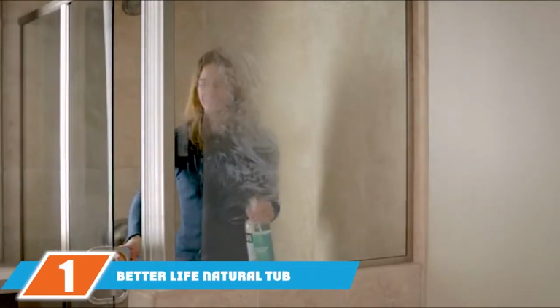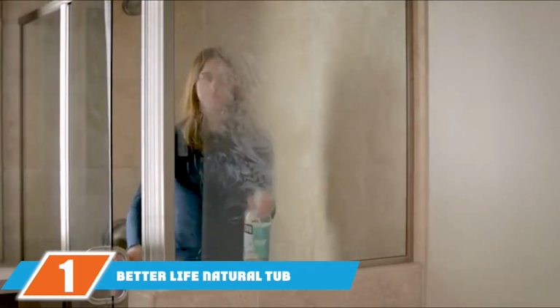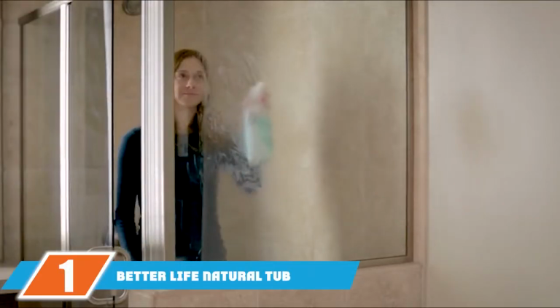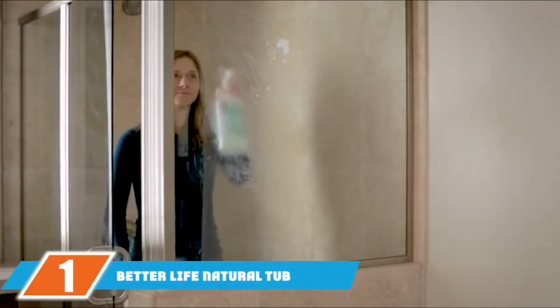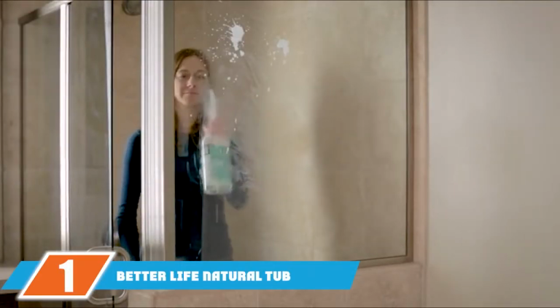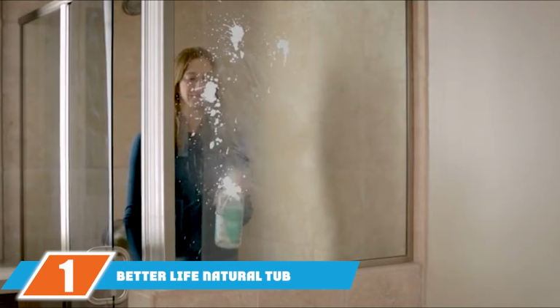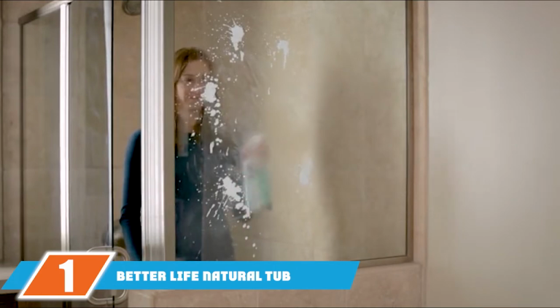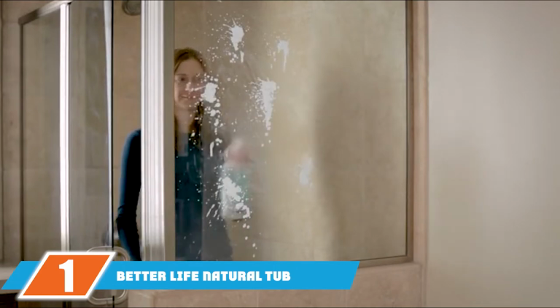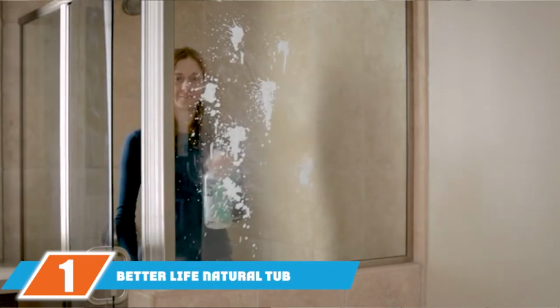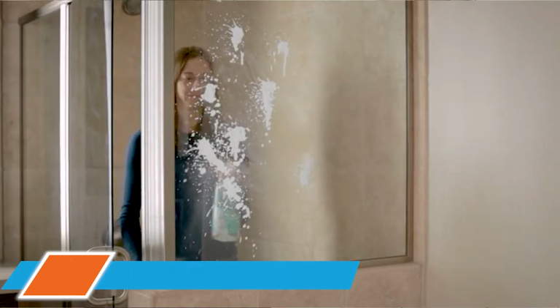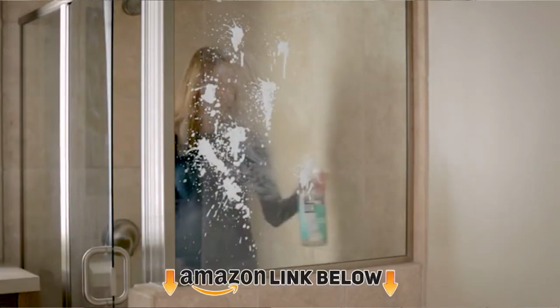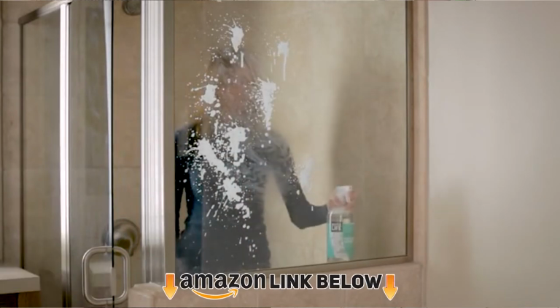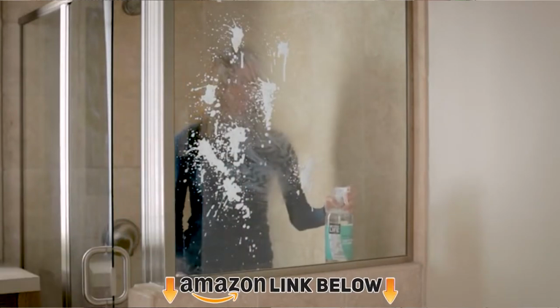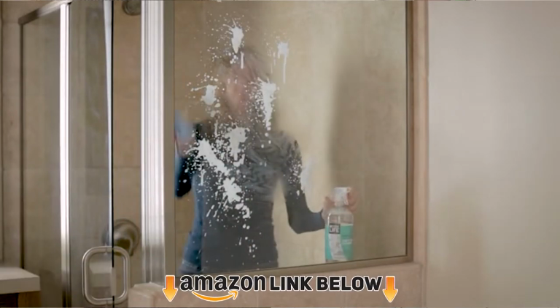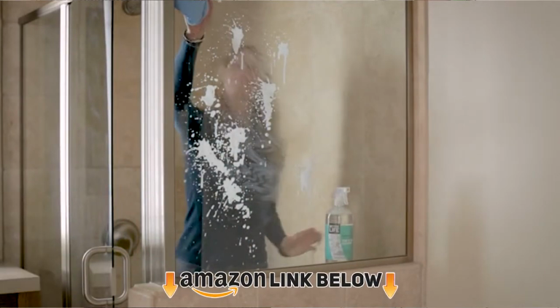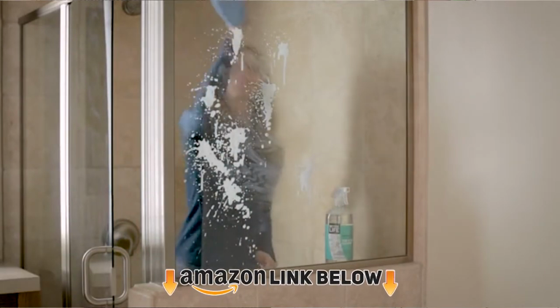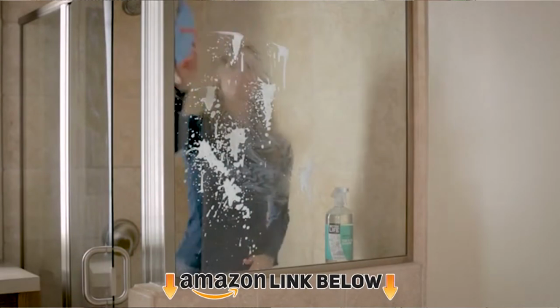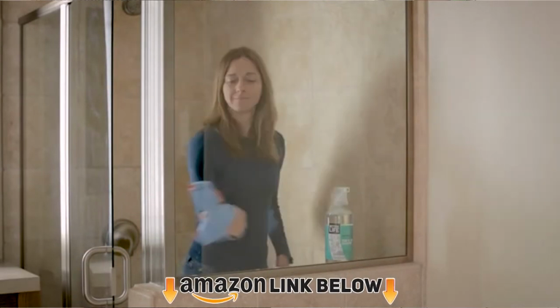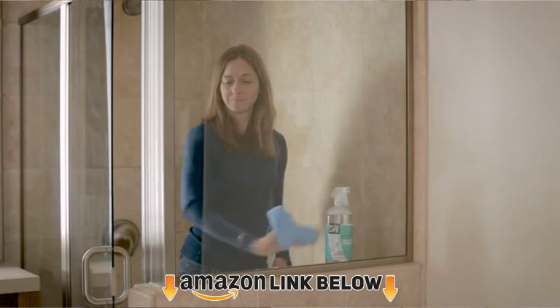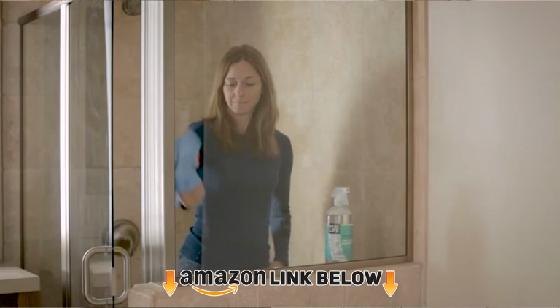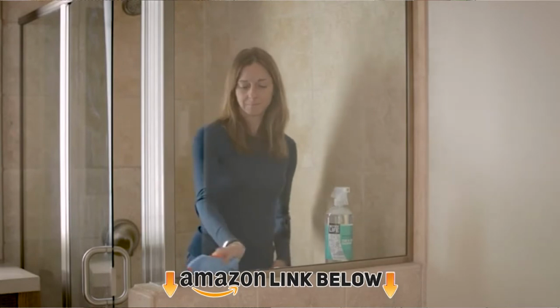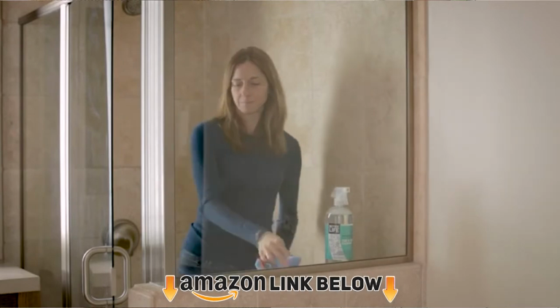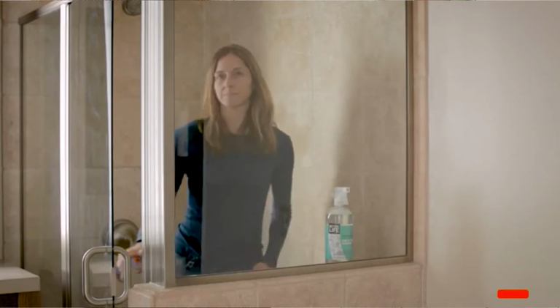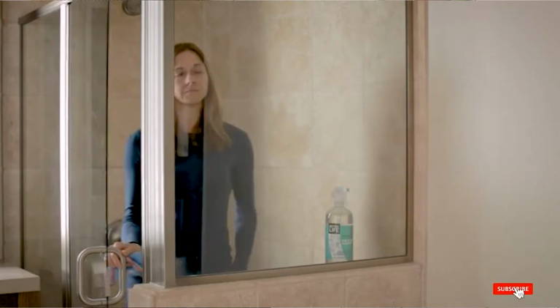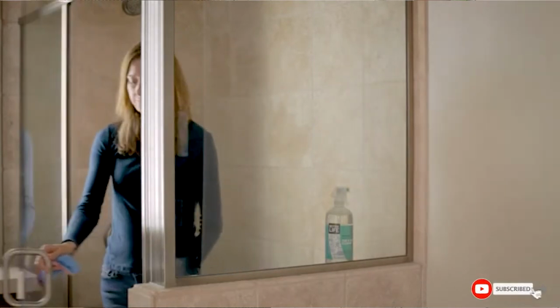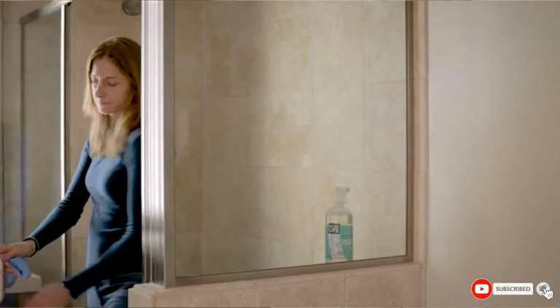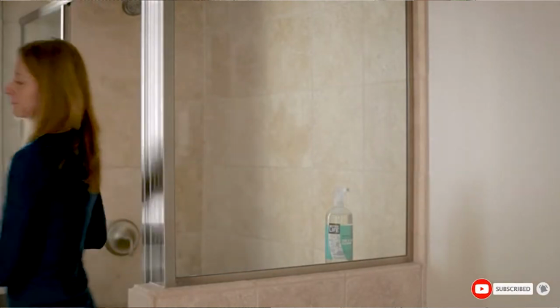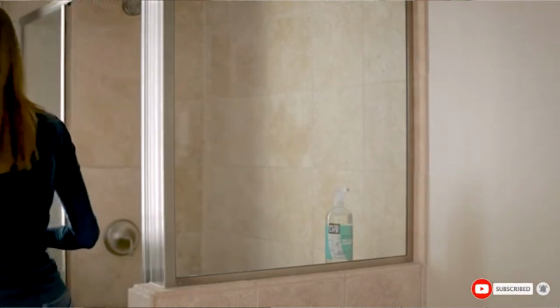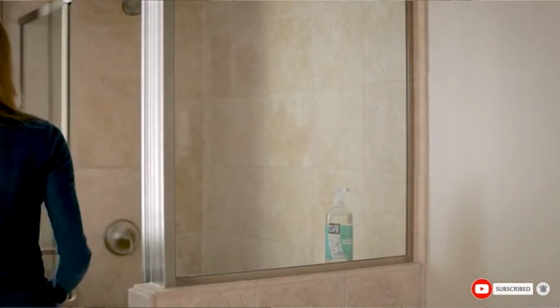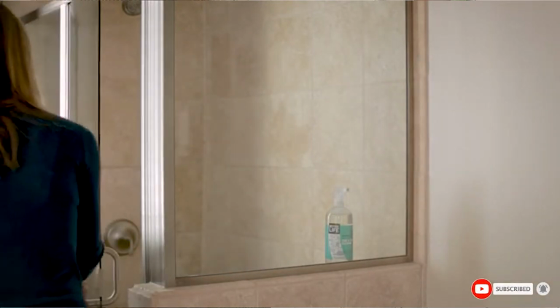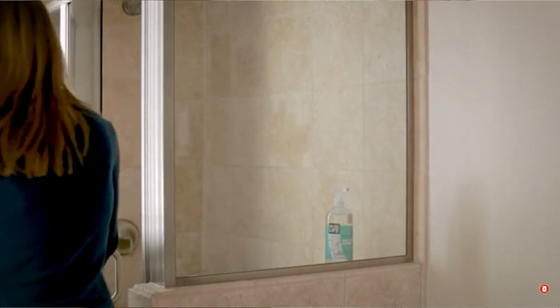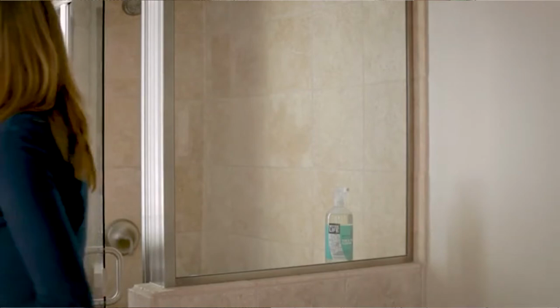At the first position of our list we have Better Life Natural Tub and Tile Cleaner. Better Life was founded by two fathers whose motto was performance and safety together above all. All their products maintain top quality and safety for users and products.